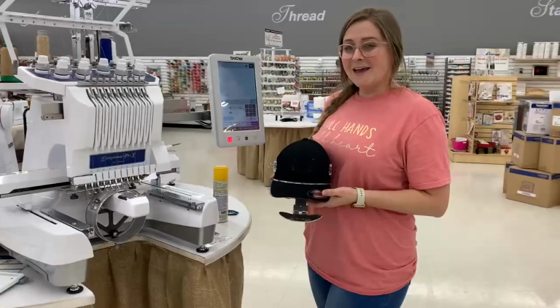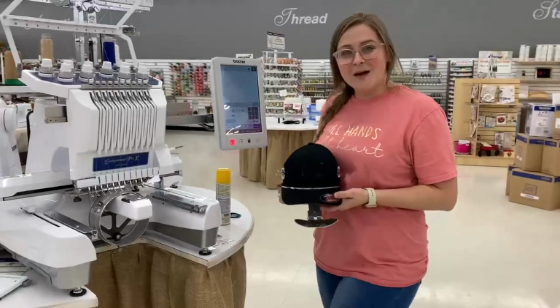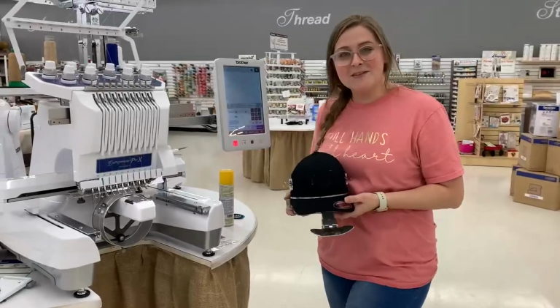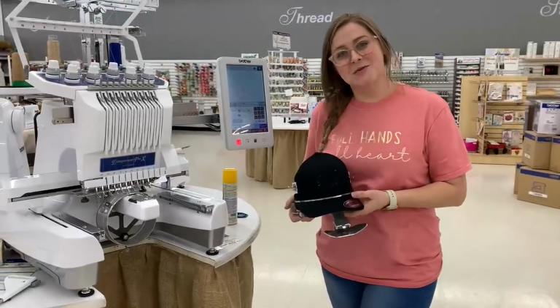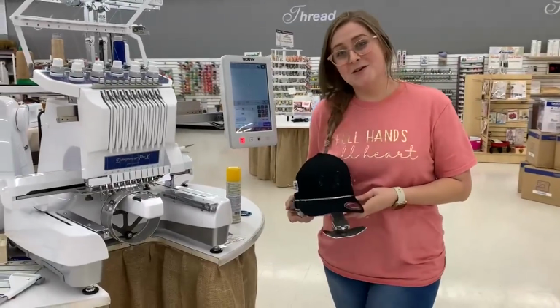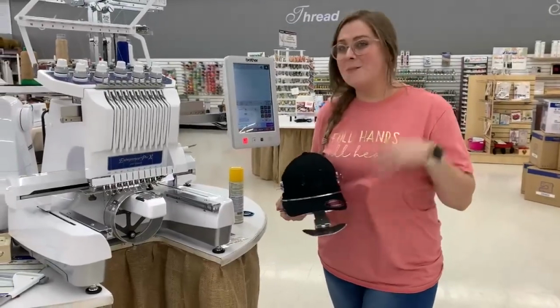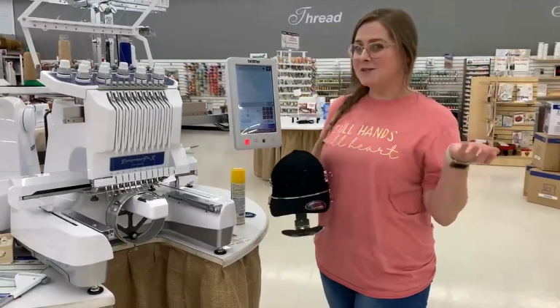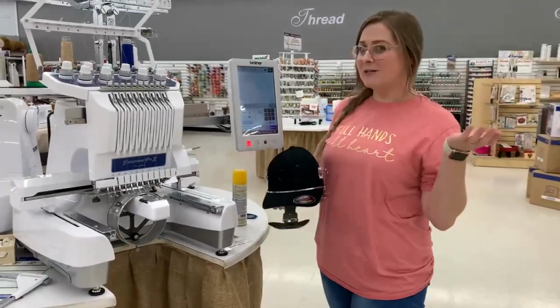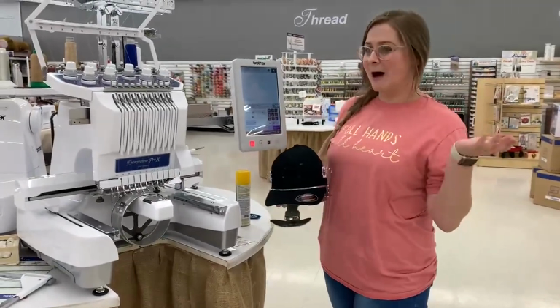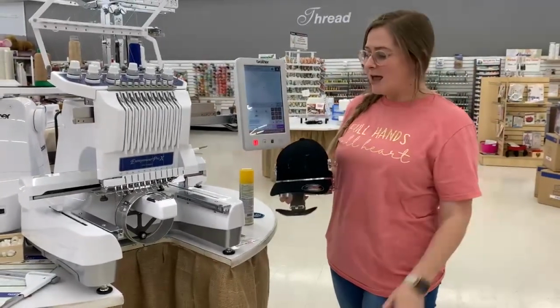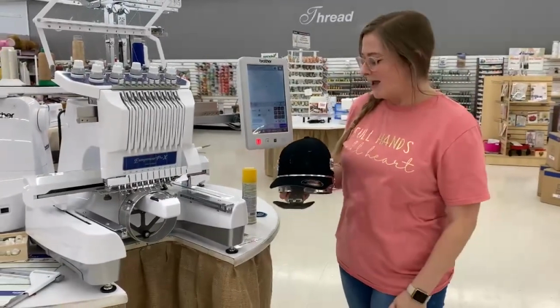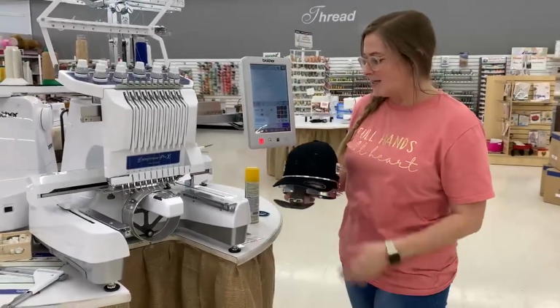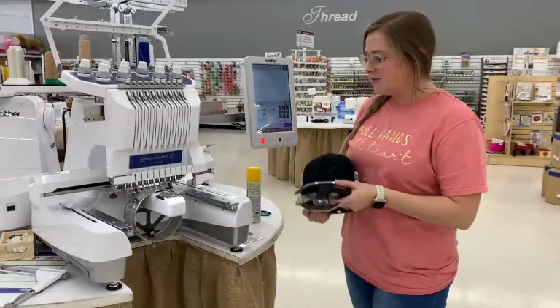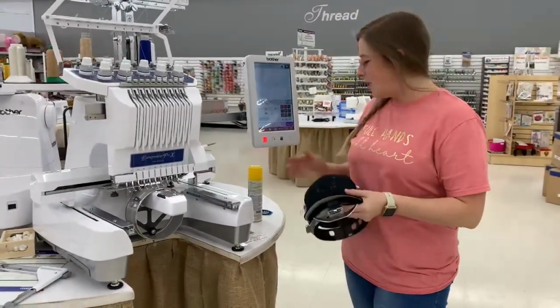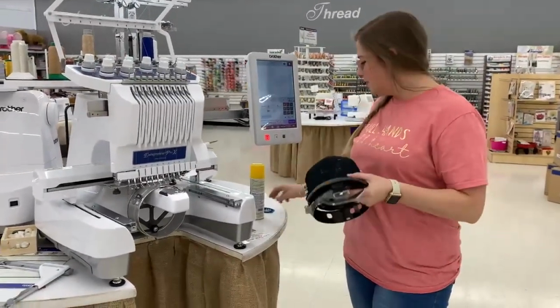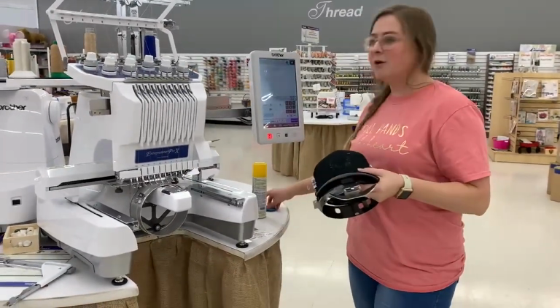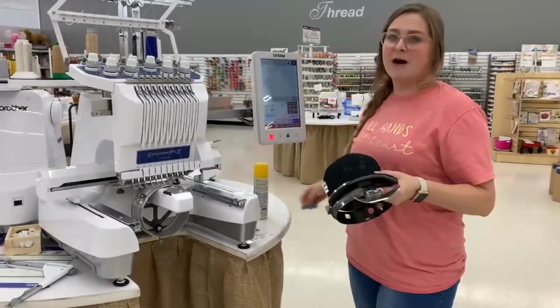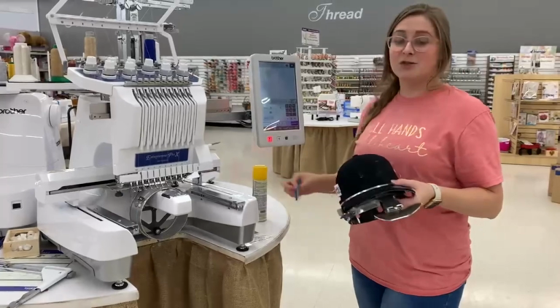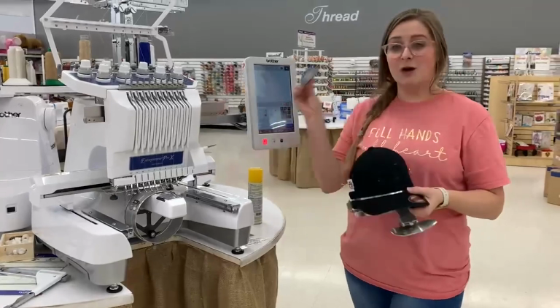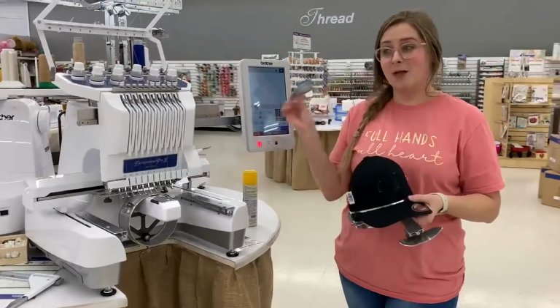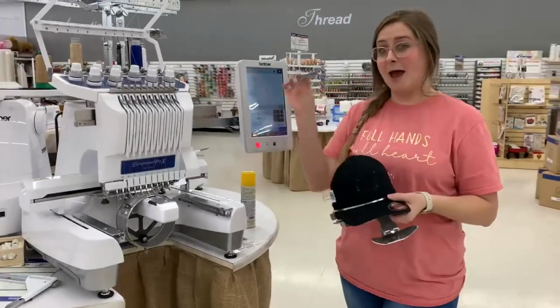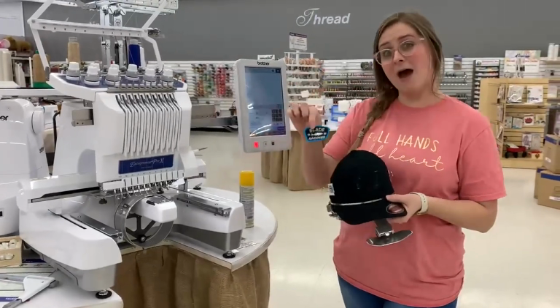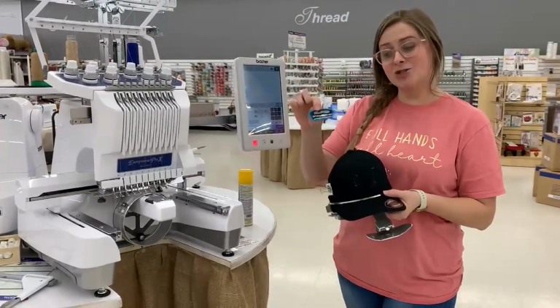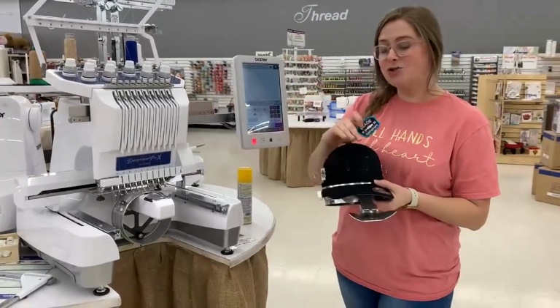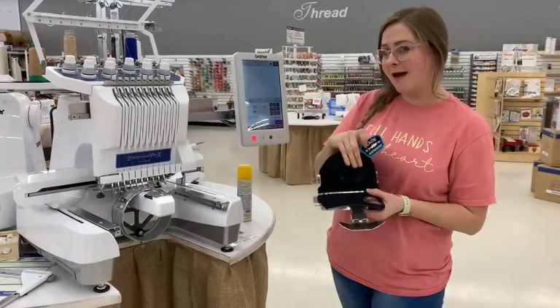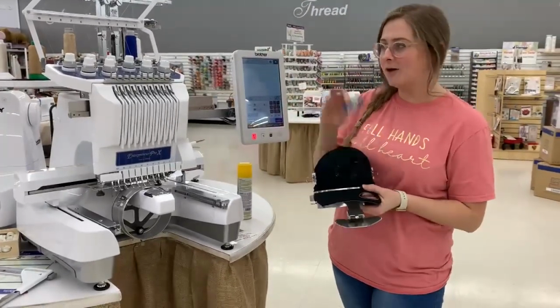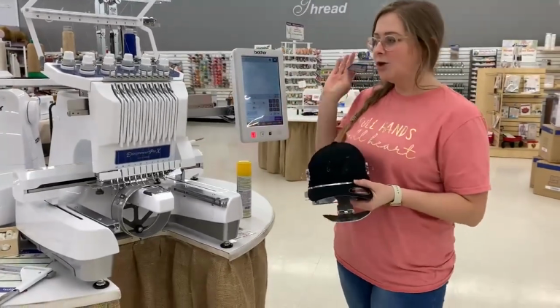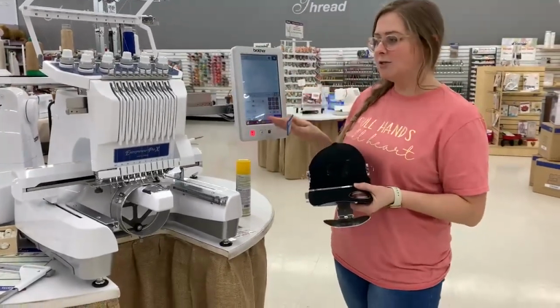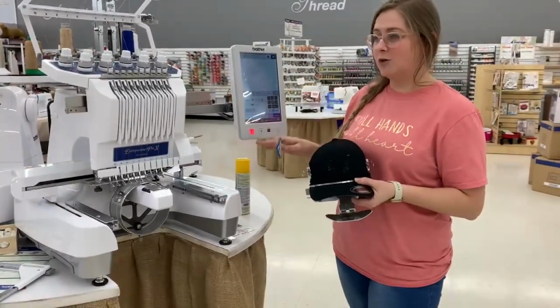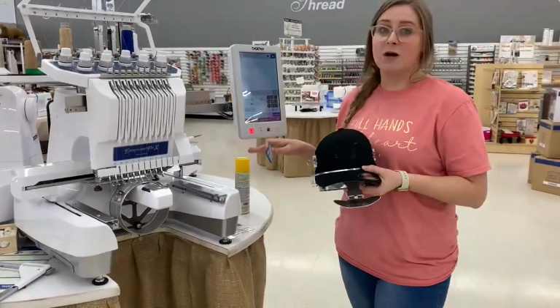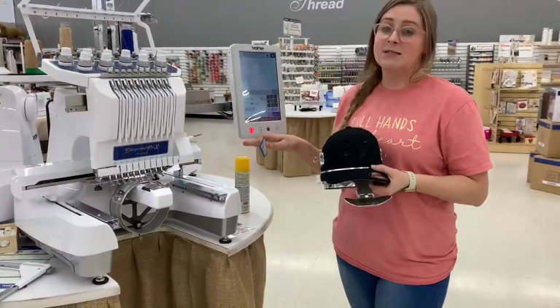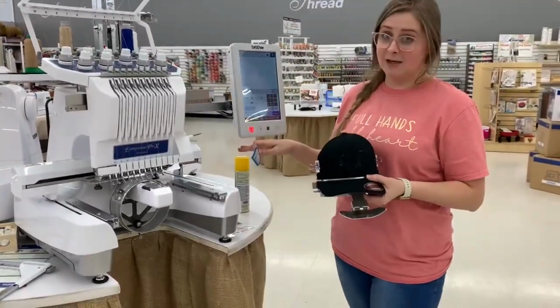Hey everybody, it's Carissa from The Sewing Shop and in this video I'm going to be showing you how to apply a patch to a hat using your 10 needle.